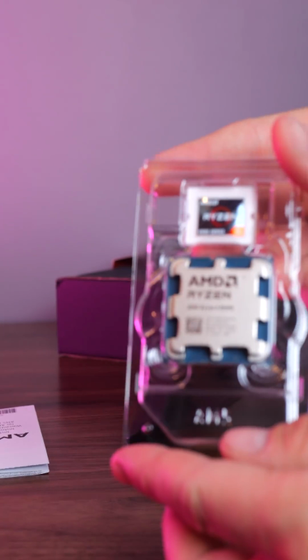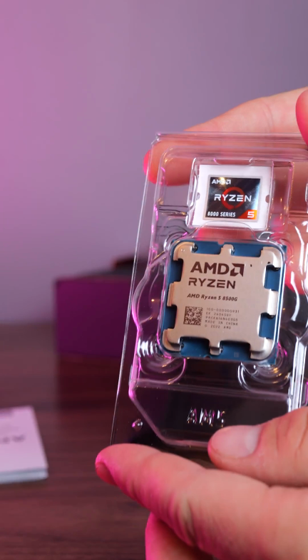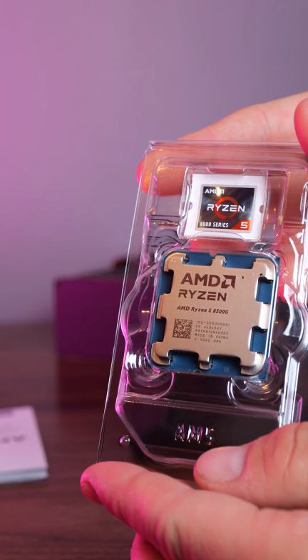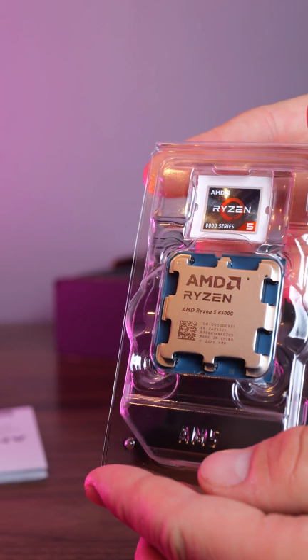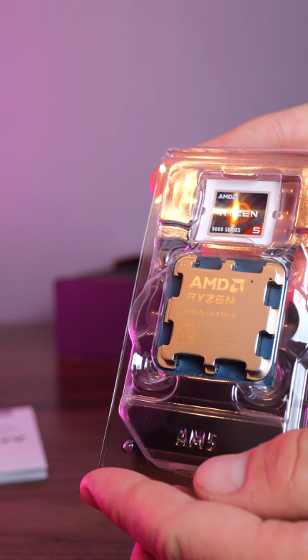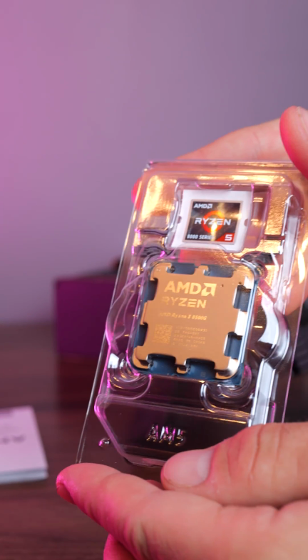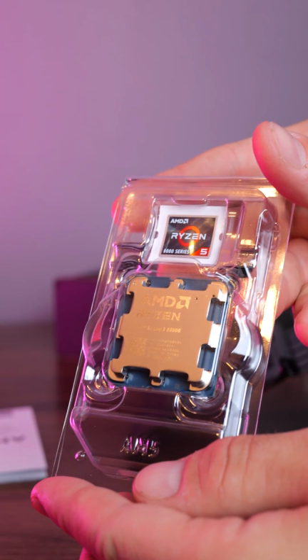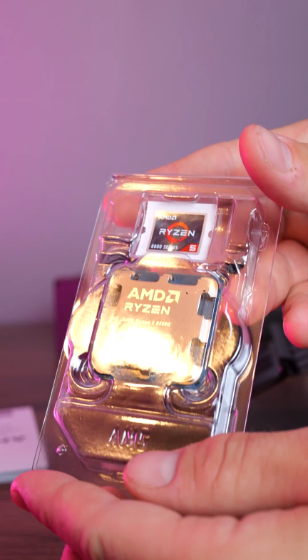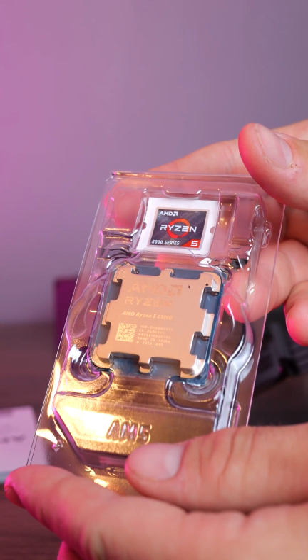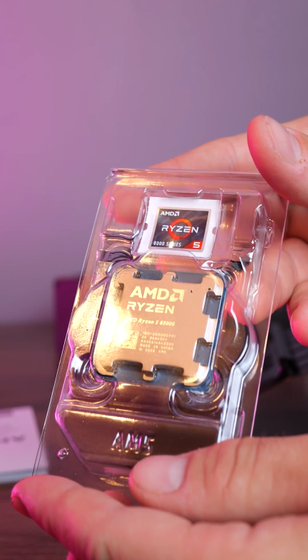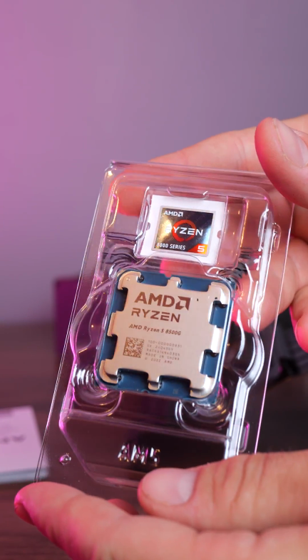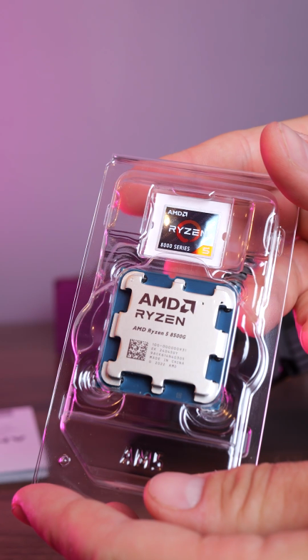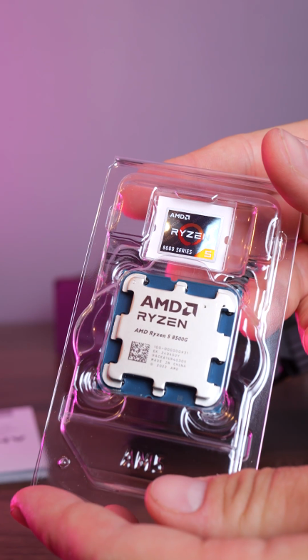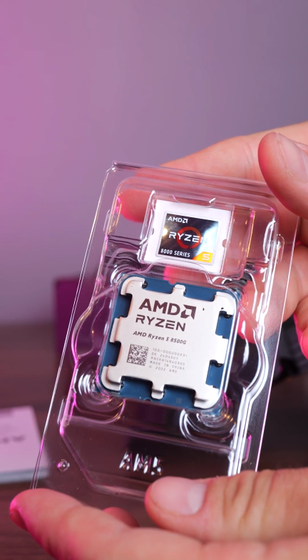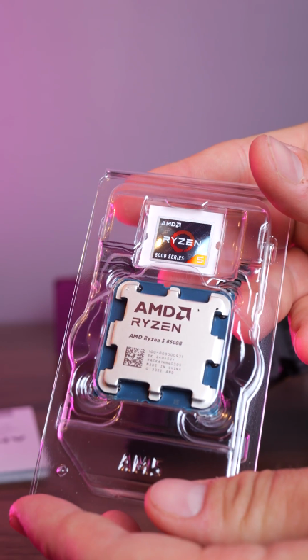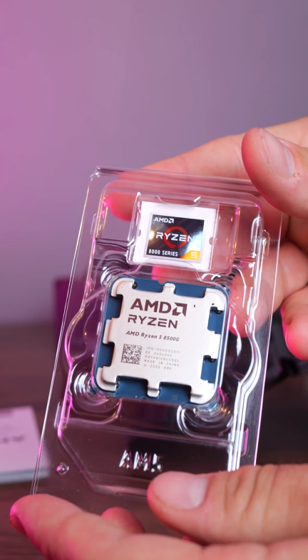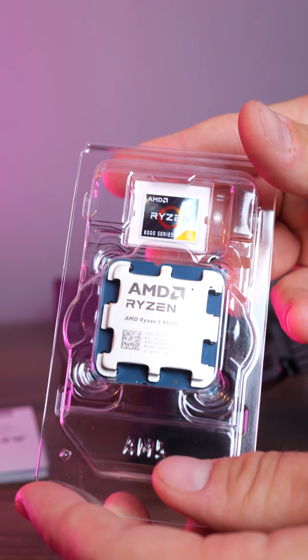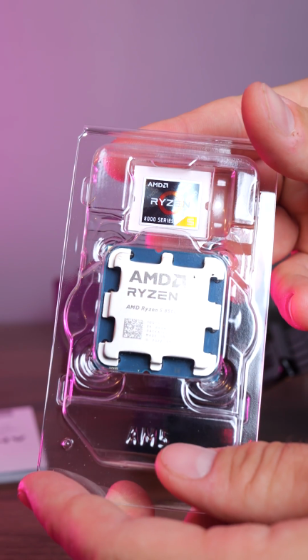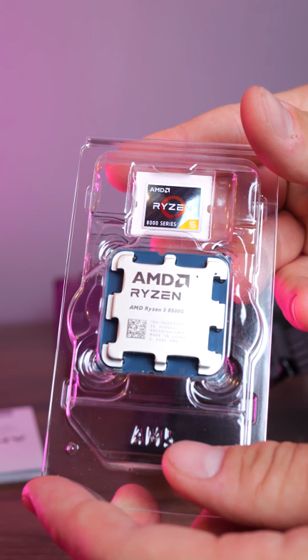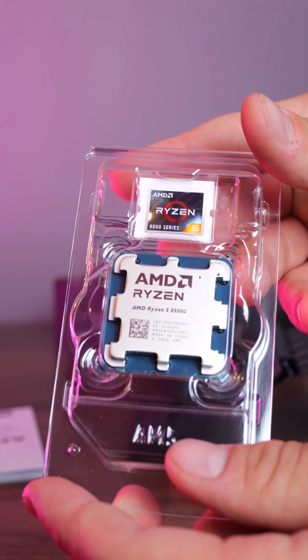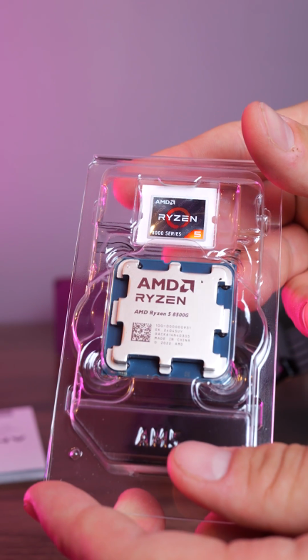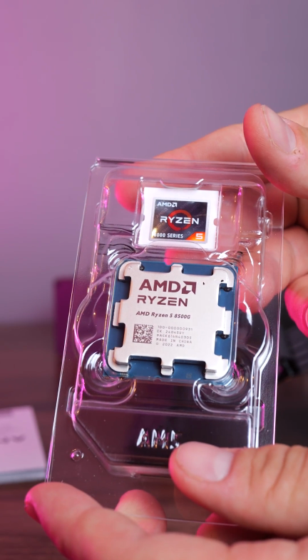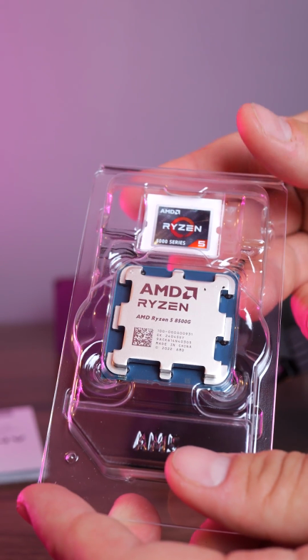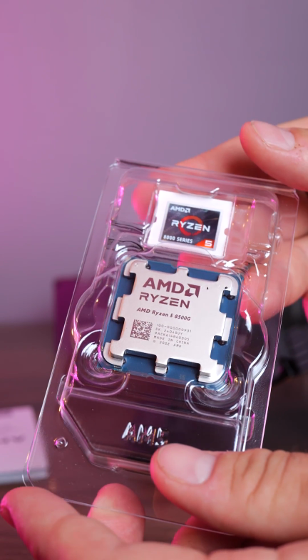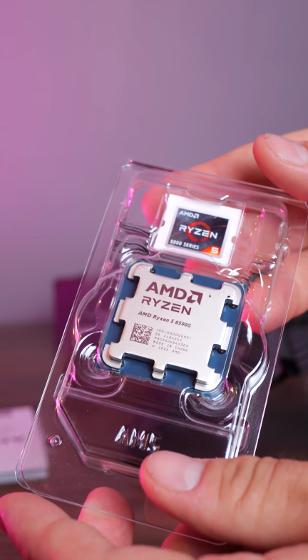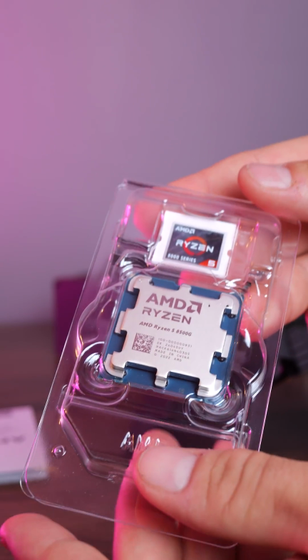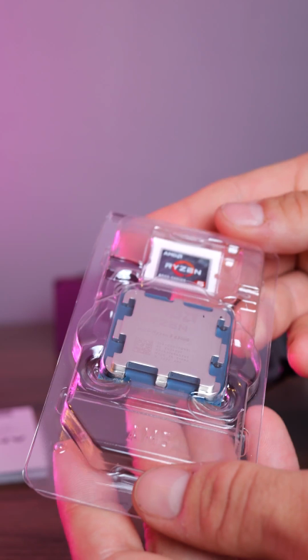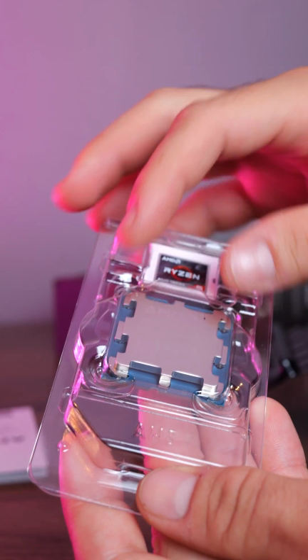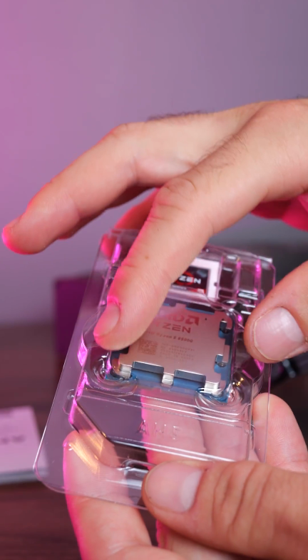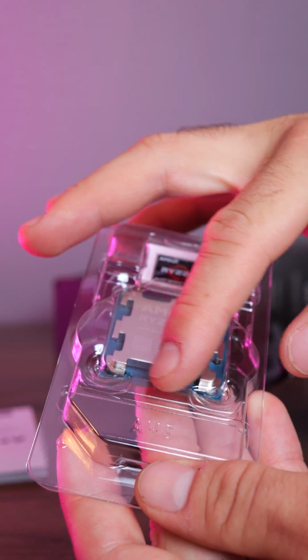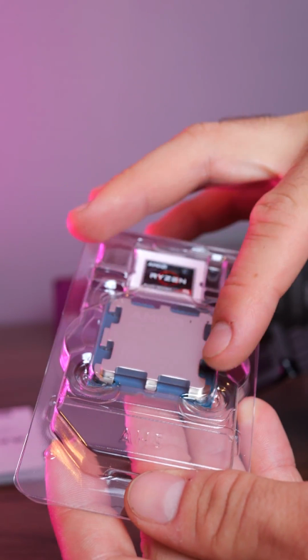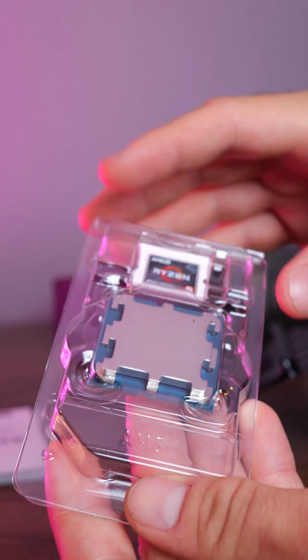It has 6 cores and 12 threads, perfect for gaming, streaming, and of course content creation. It has blazing clock speeds, crushing everyday tasks and AAA games with its single-core performance.